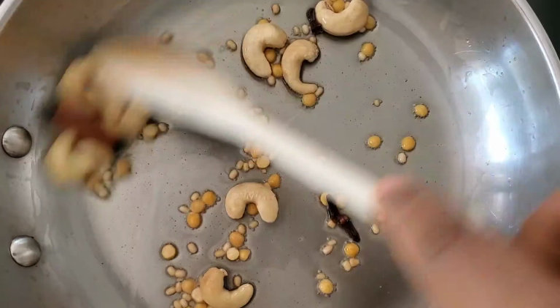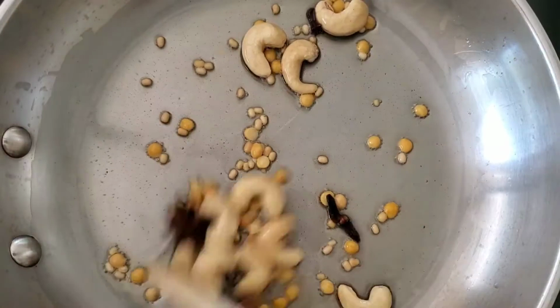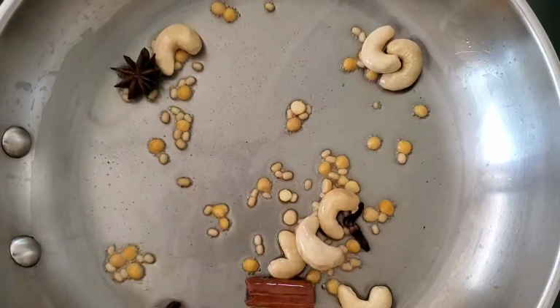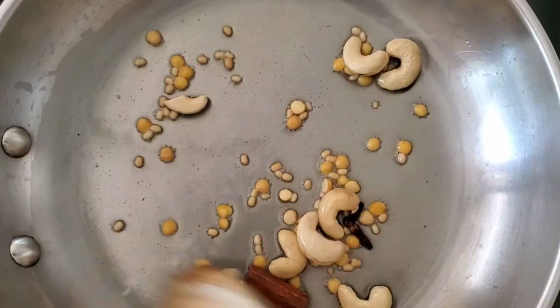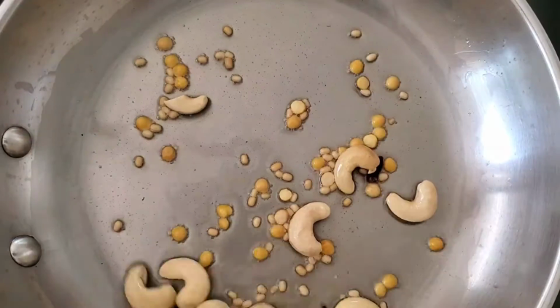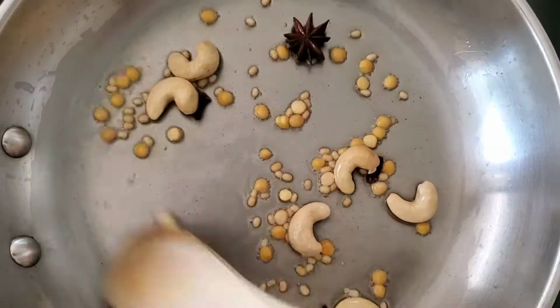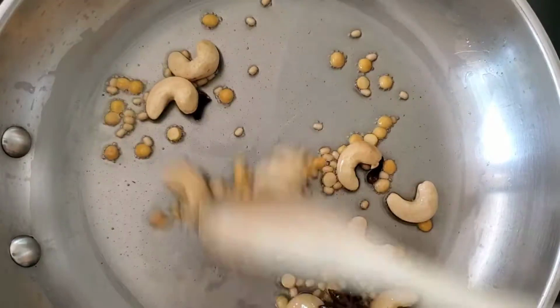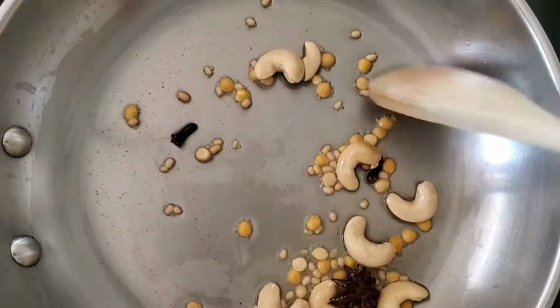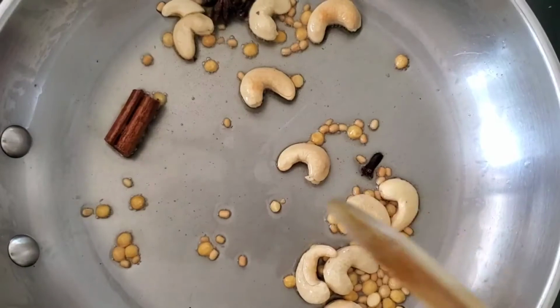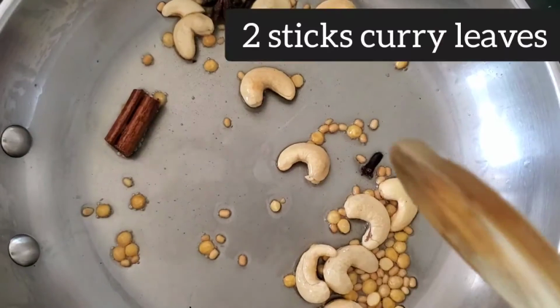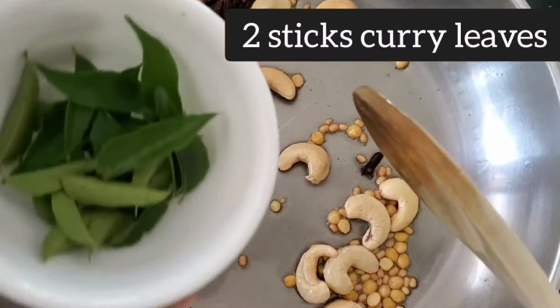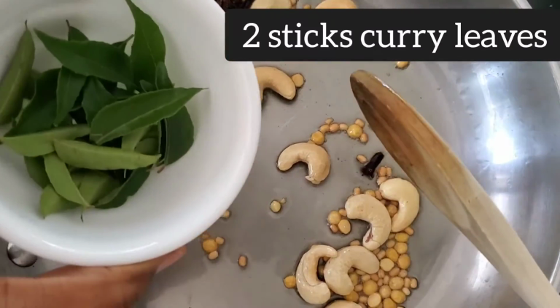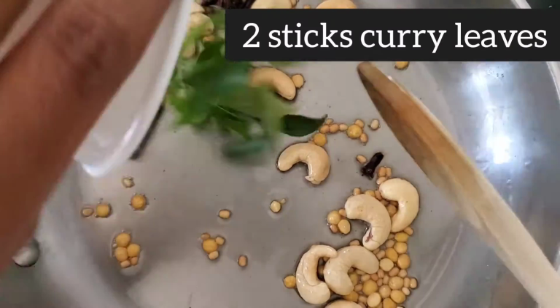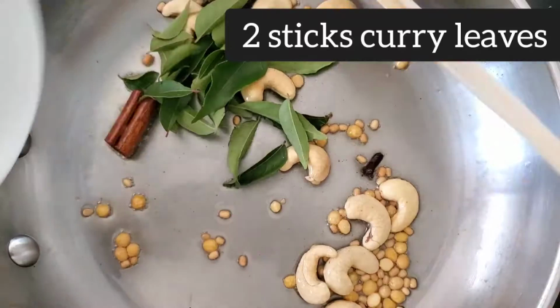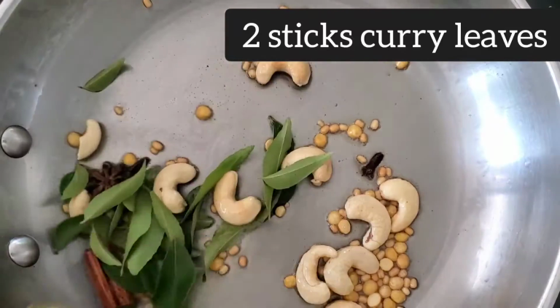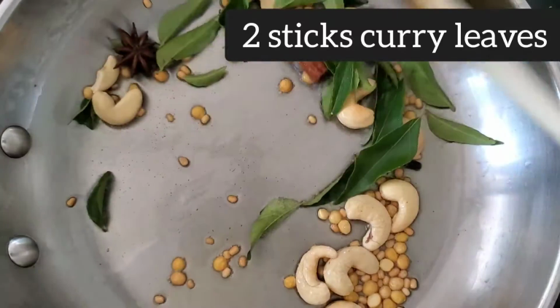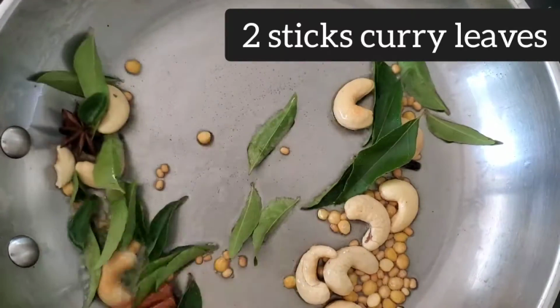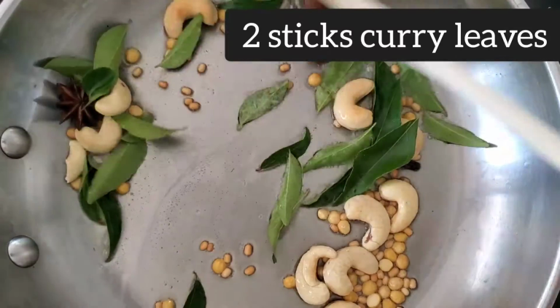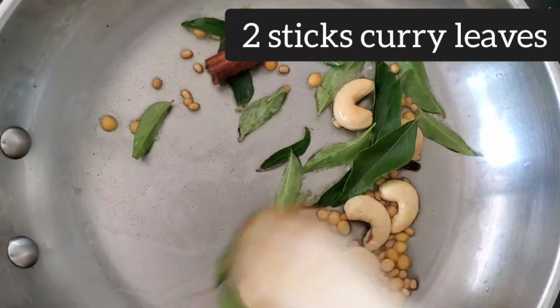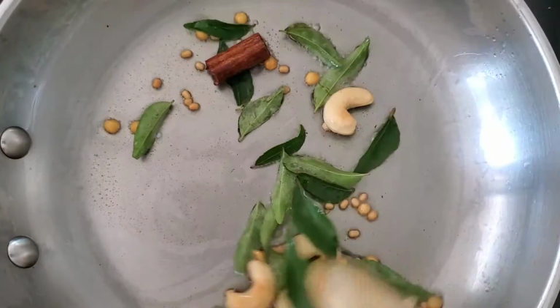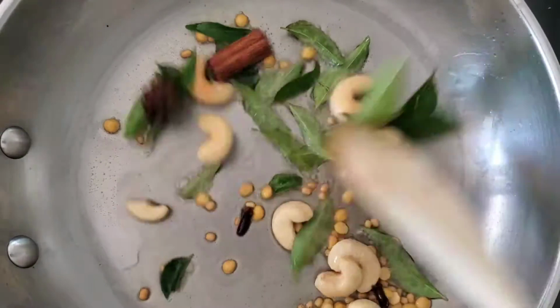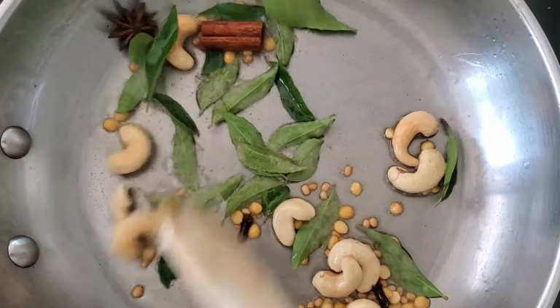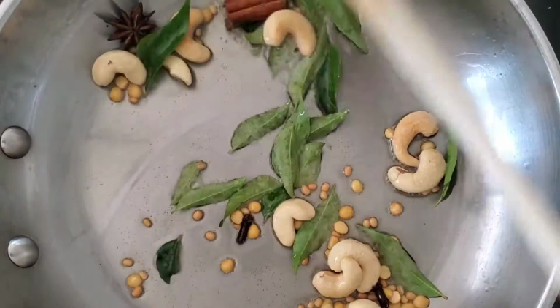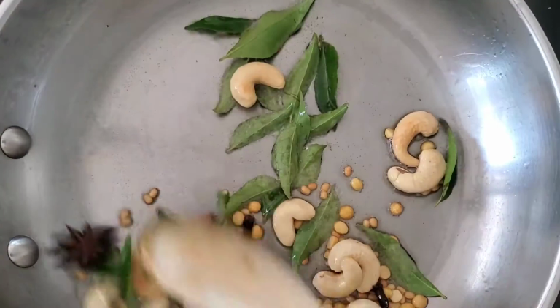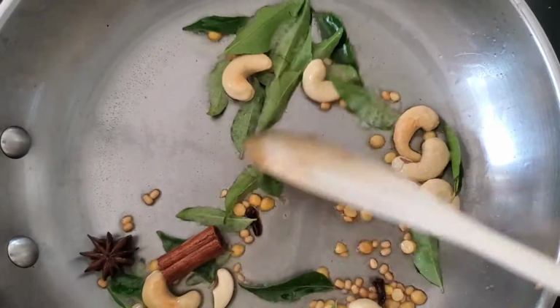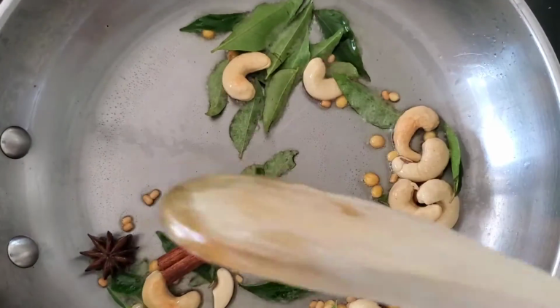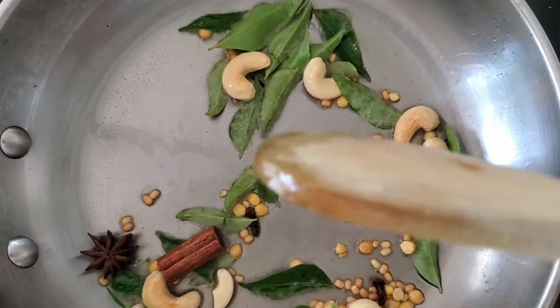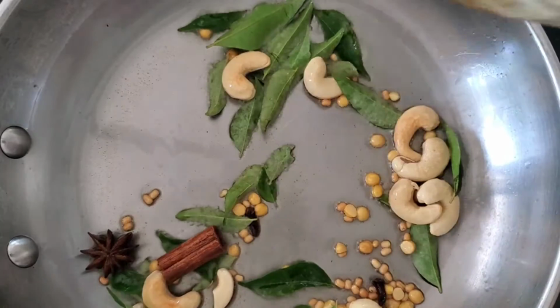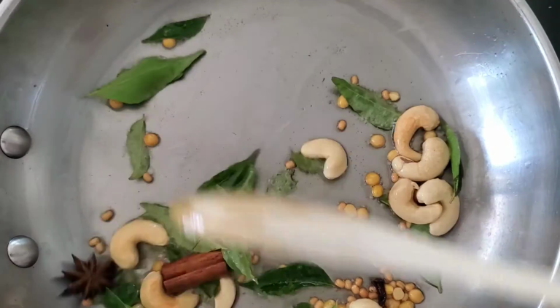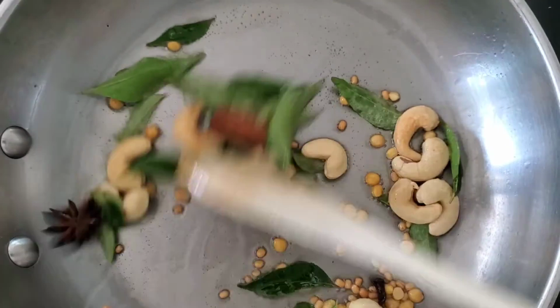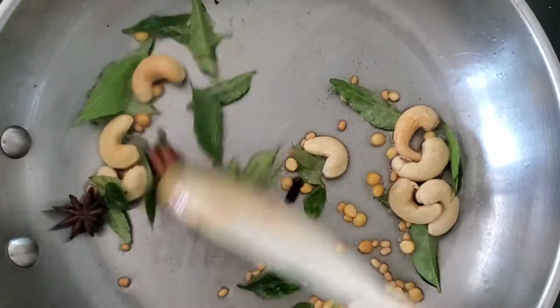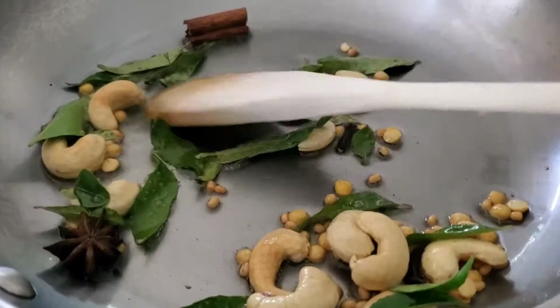I'm also using curry leaves because curry leaves are very healthy, so I preferably use them in all my cooking. Don't worry if they are not available to you — you can skip them.